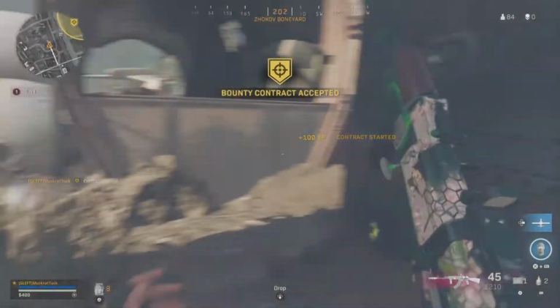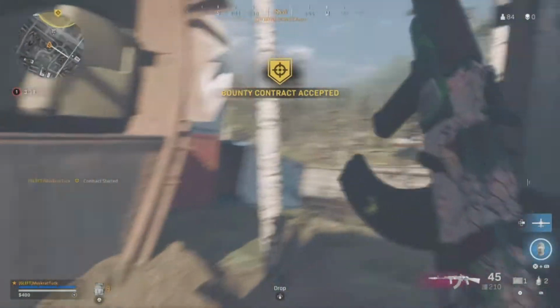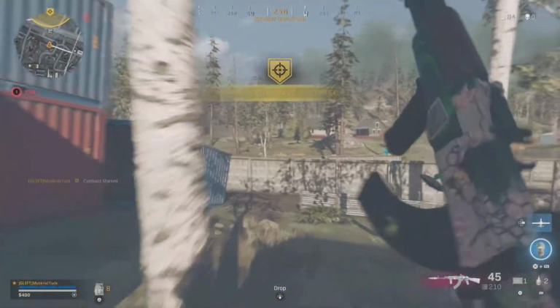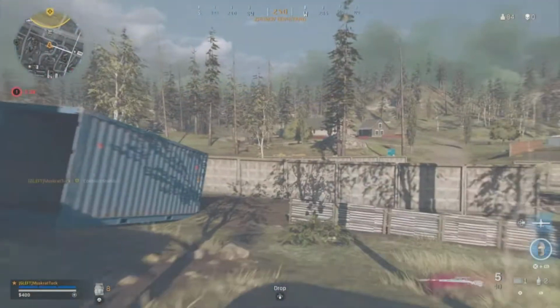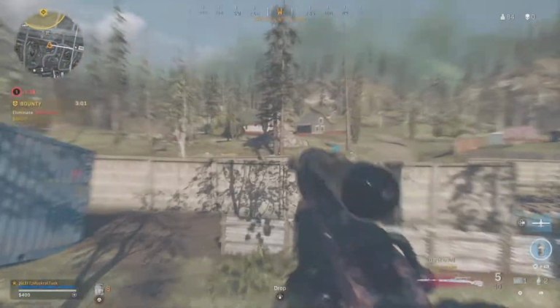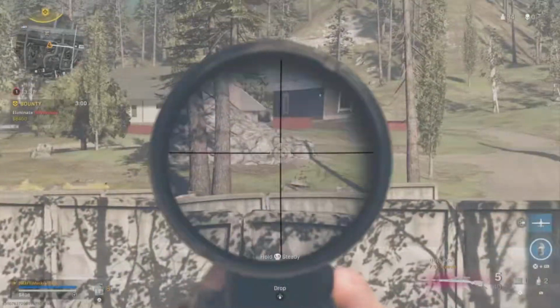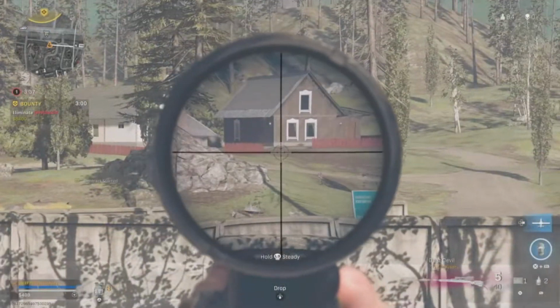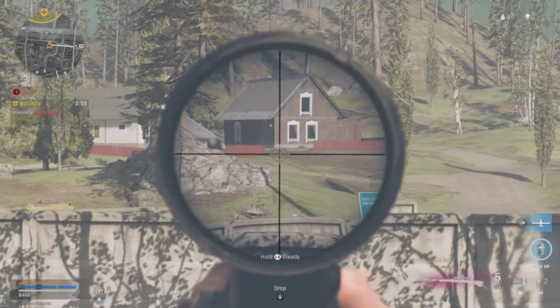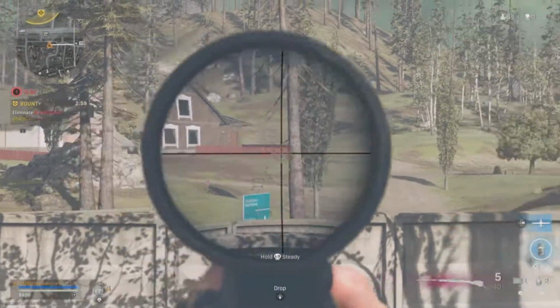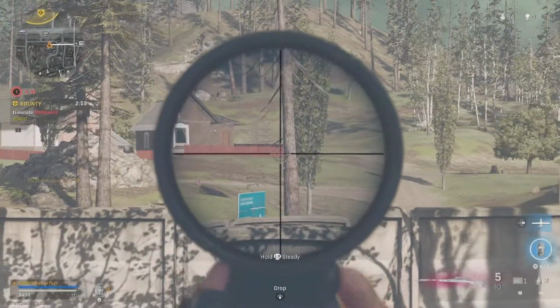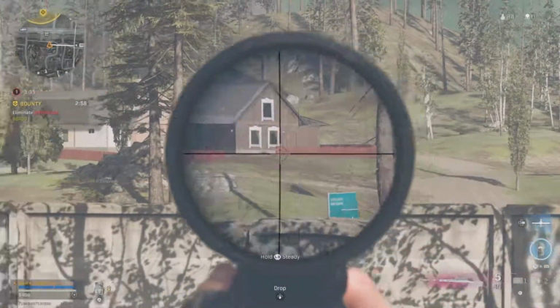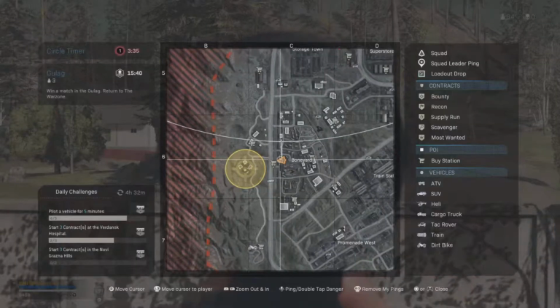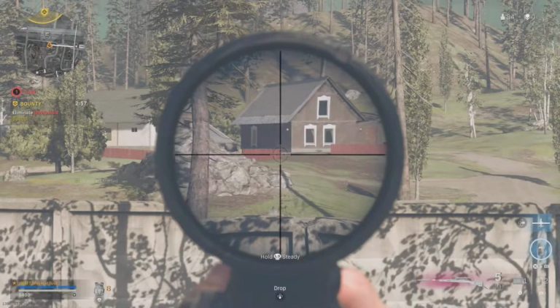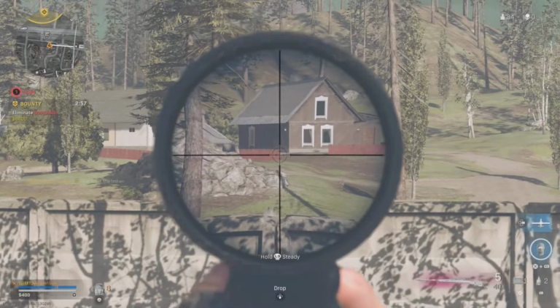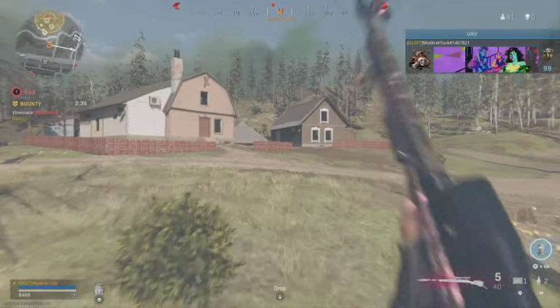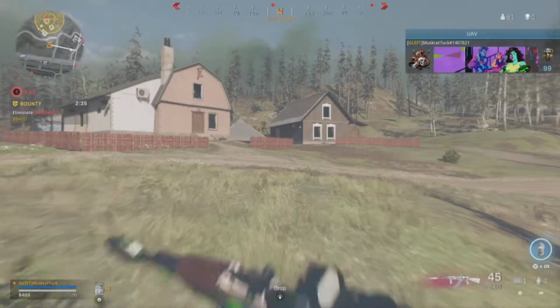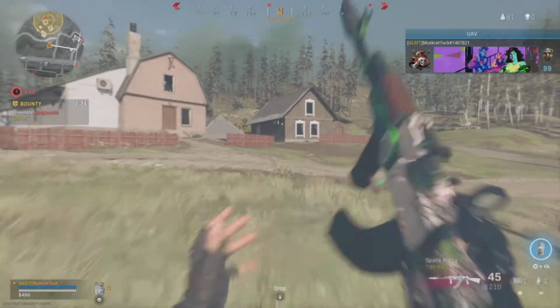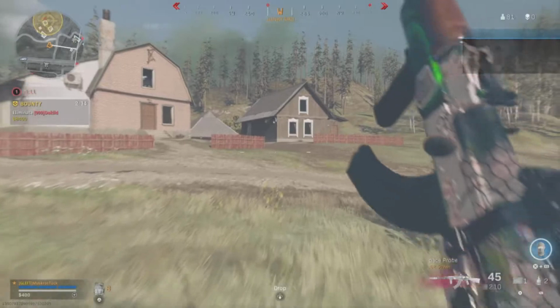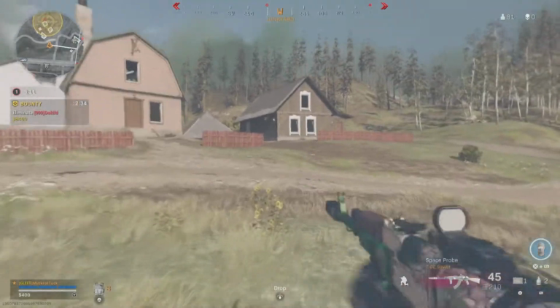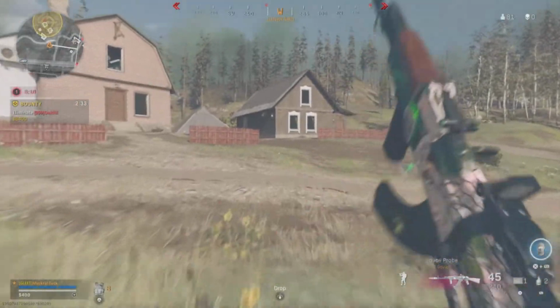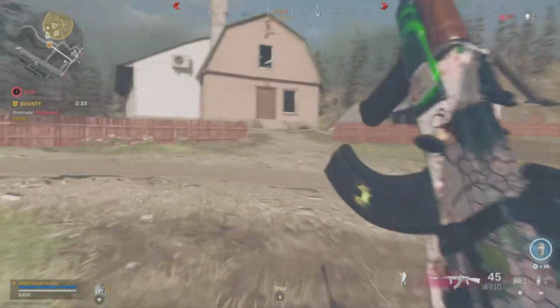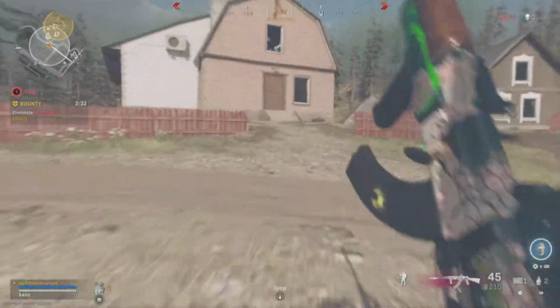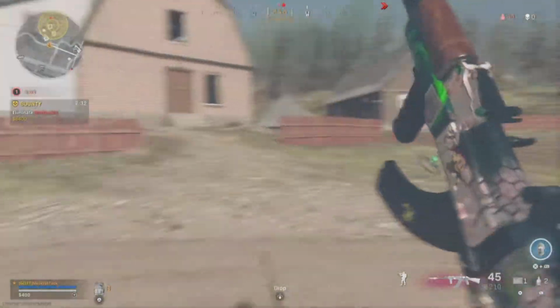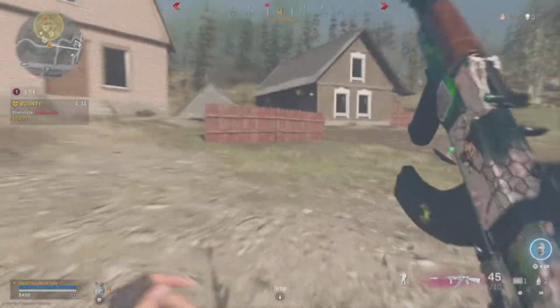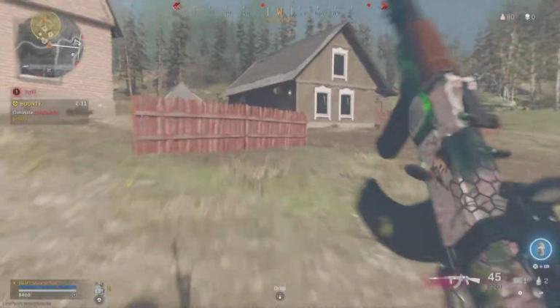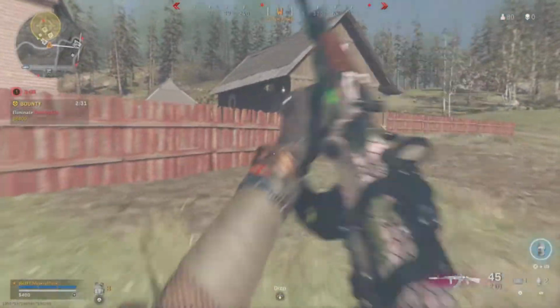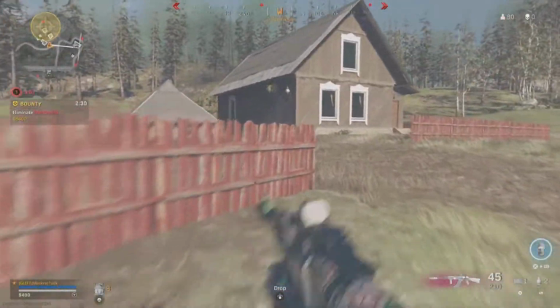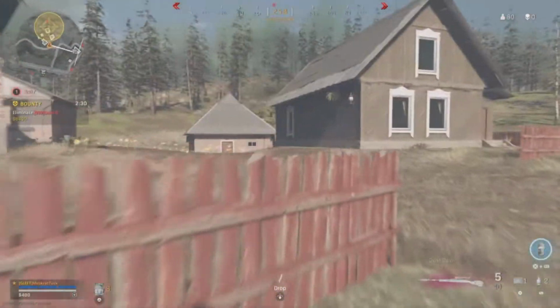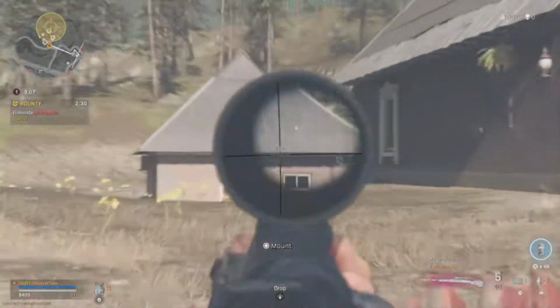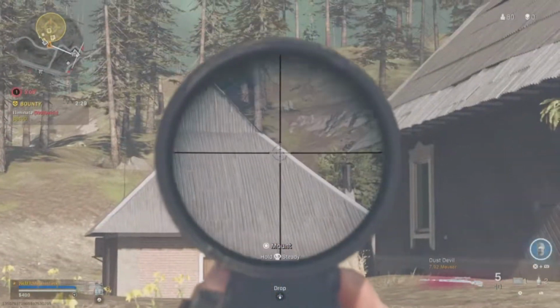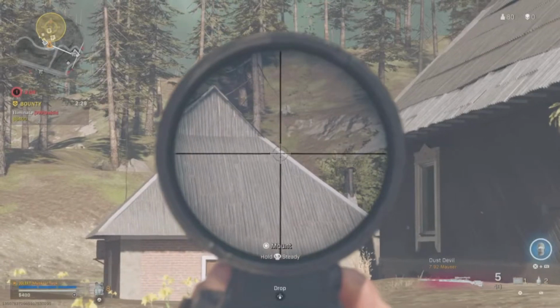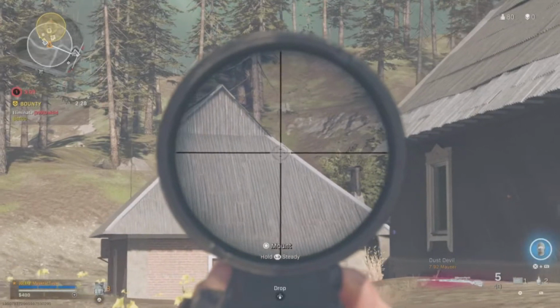I decided to get a bounty contract to try to get some kills here in the early game. I notice he's in the building on the far end. I rotate up and notice he's still walking away after popping my UAV, so I position for a fight.